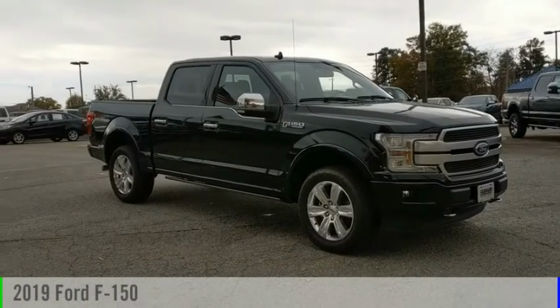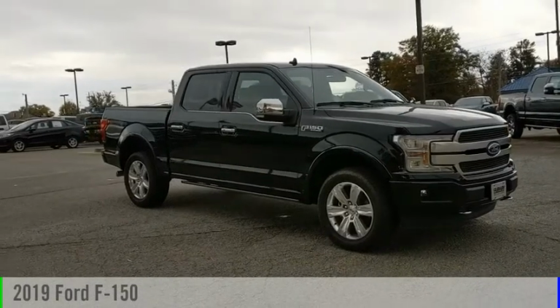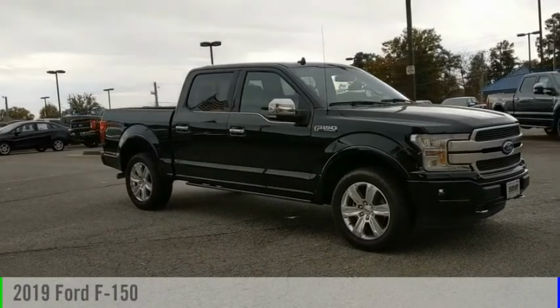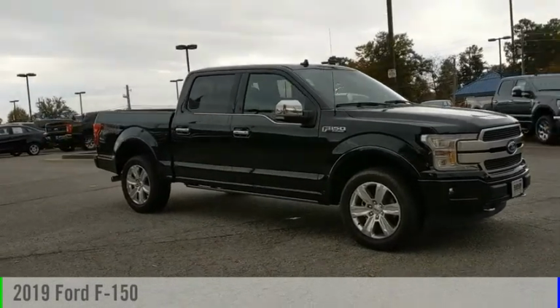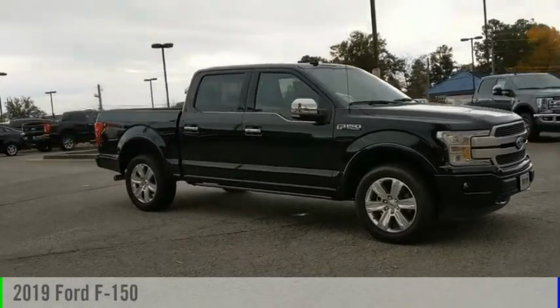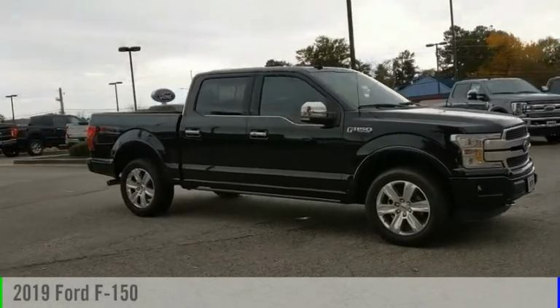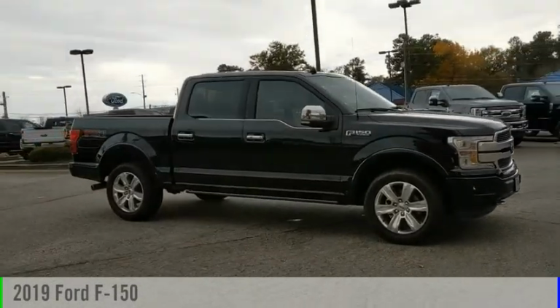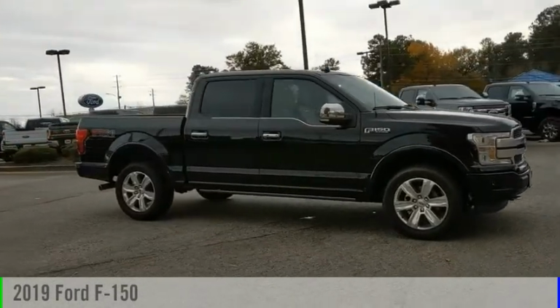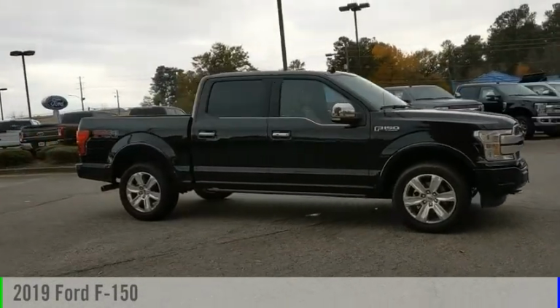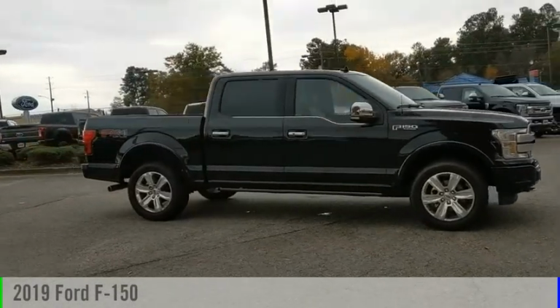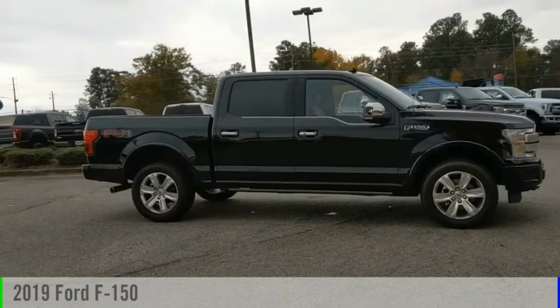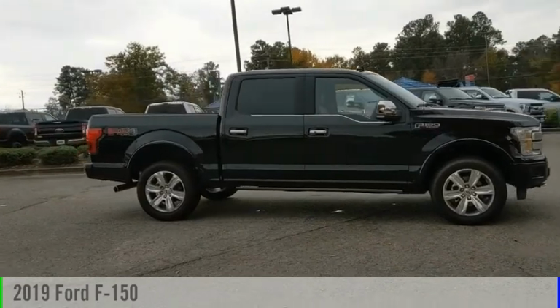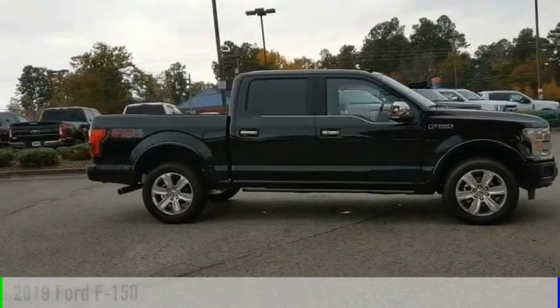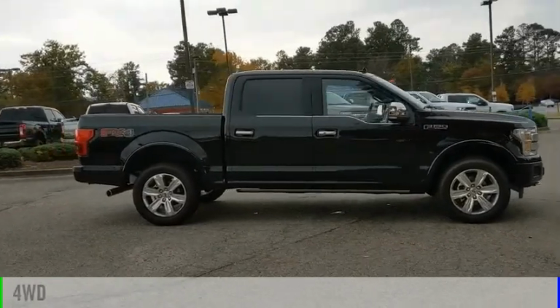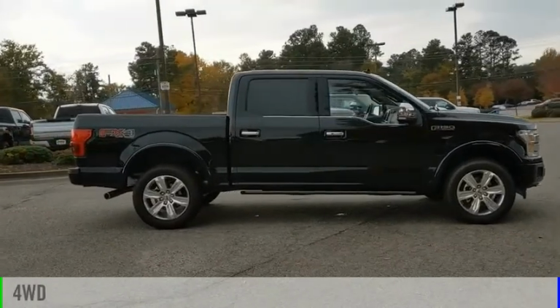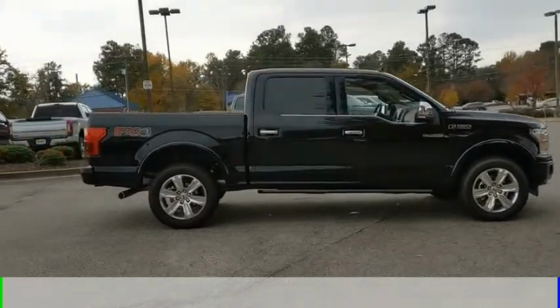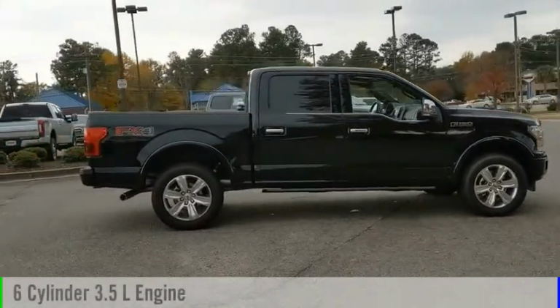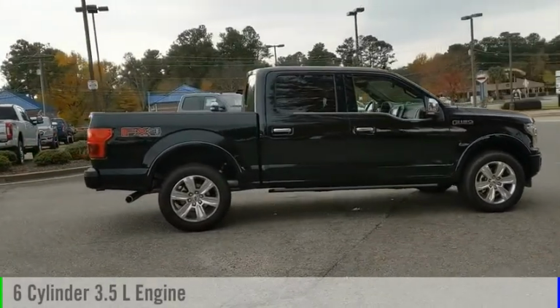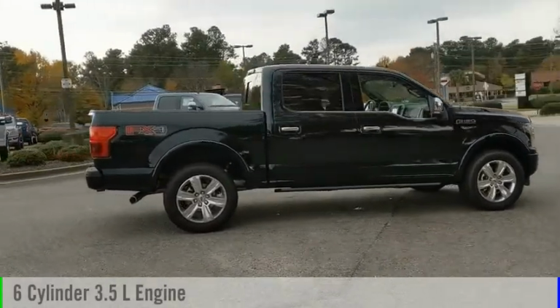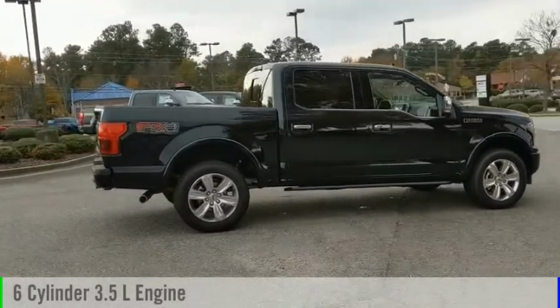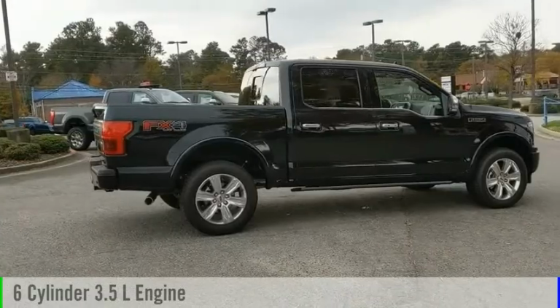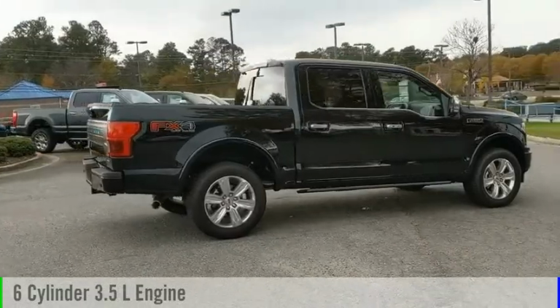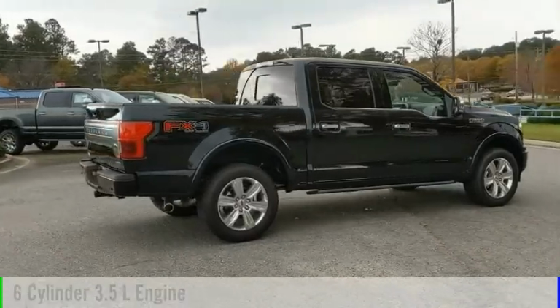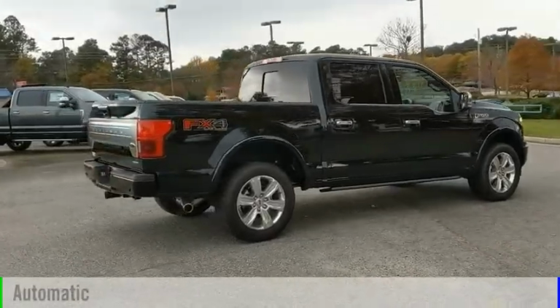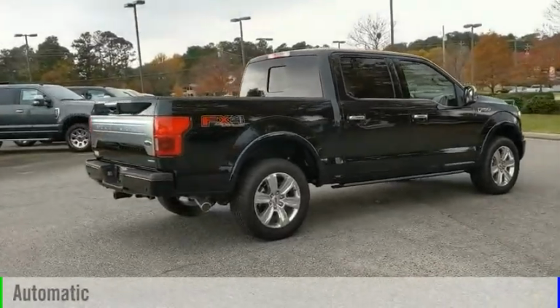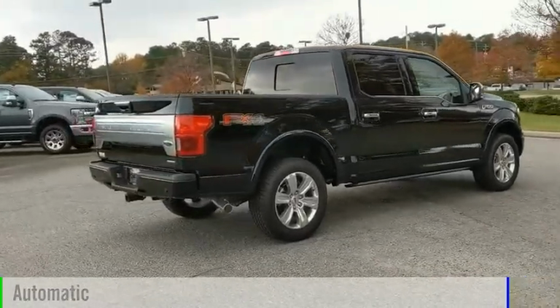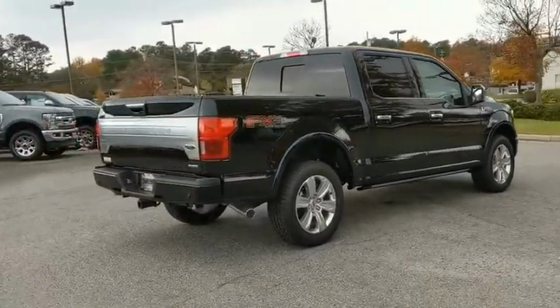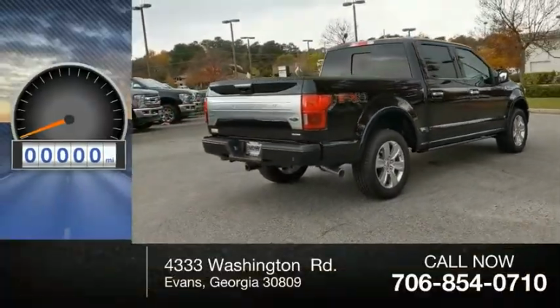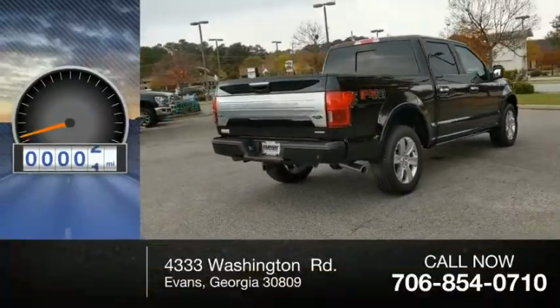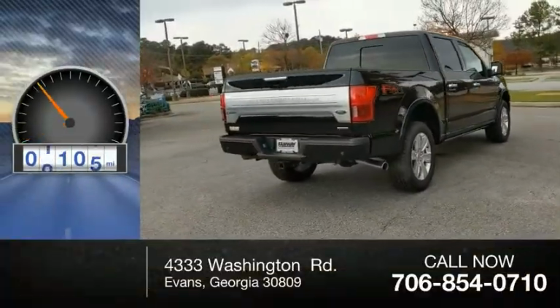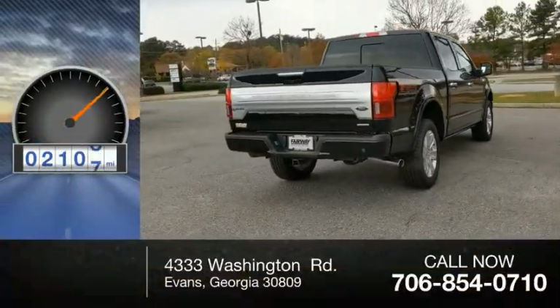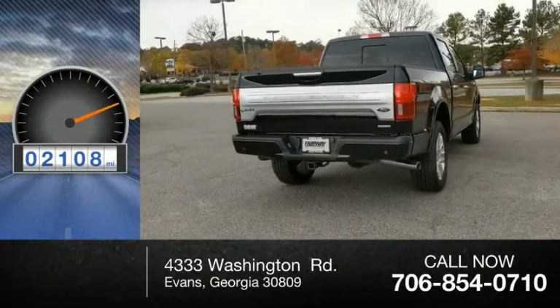Make a great choice today with the 2019 F-150. This vehicle is powered by a four-wheel drive, six-cylinder, 3.5-liter engine and comes with an automatic transmission. This vehicle has less than 3,000 miles.